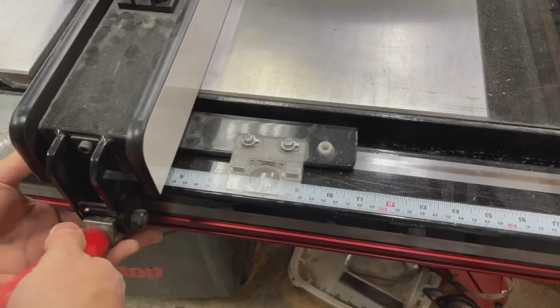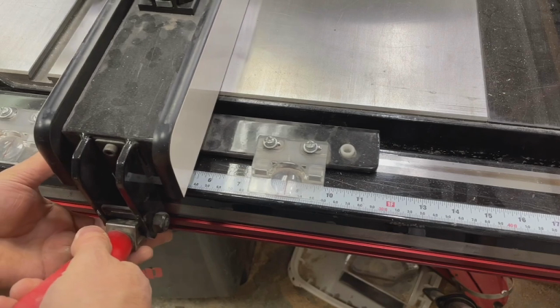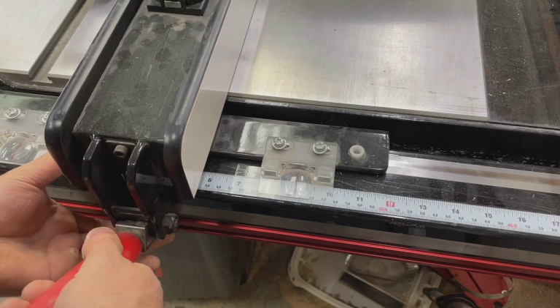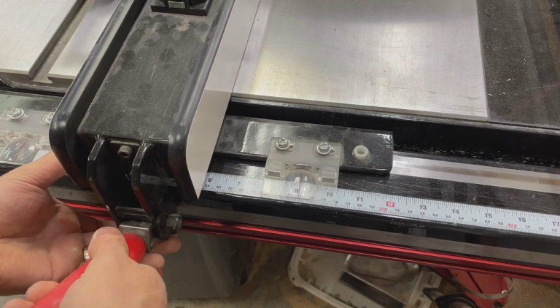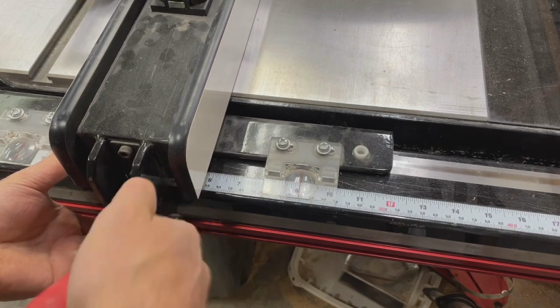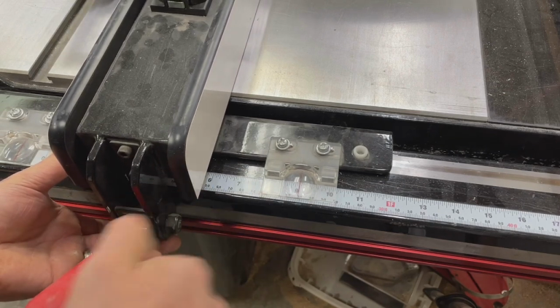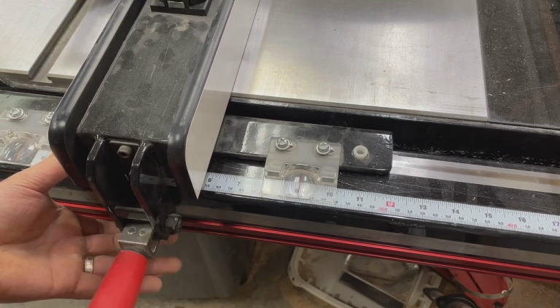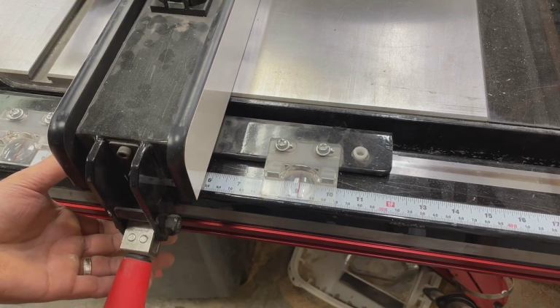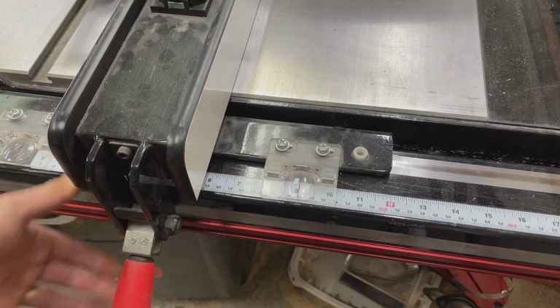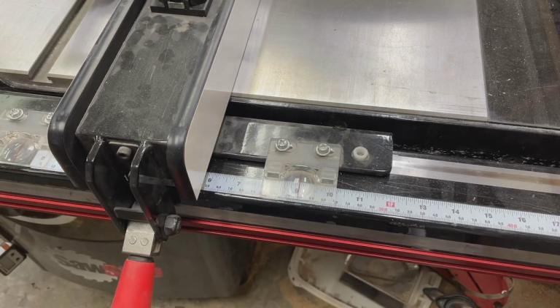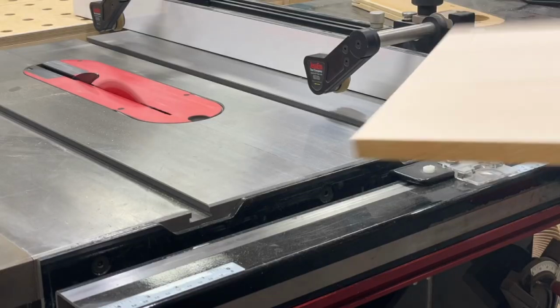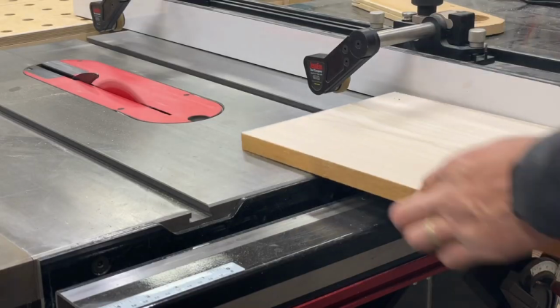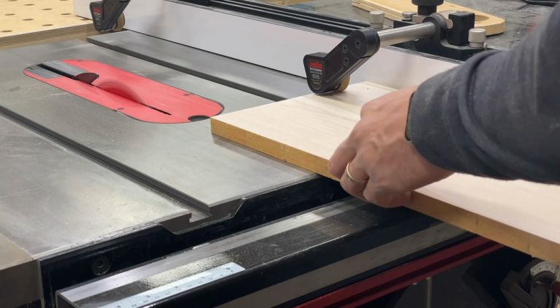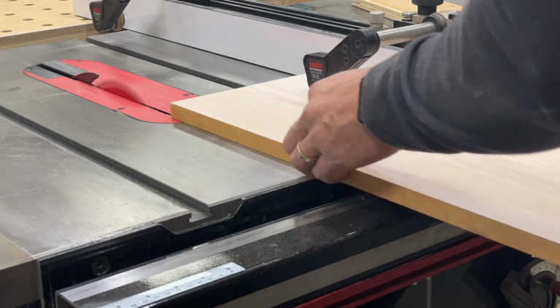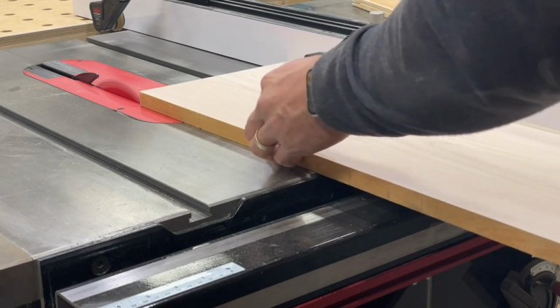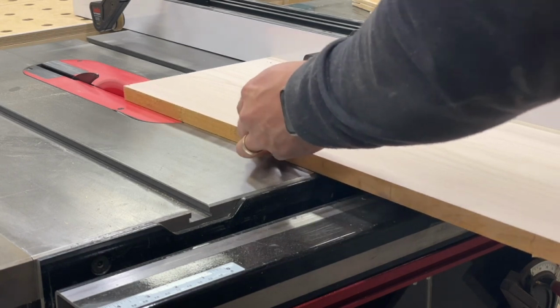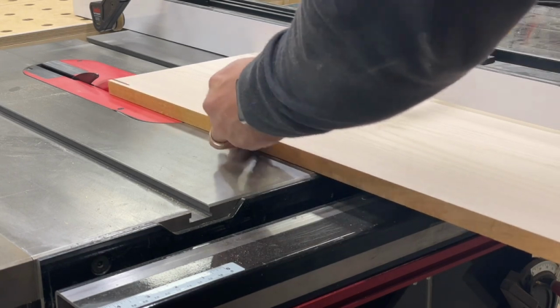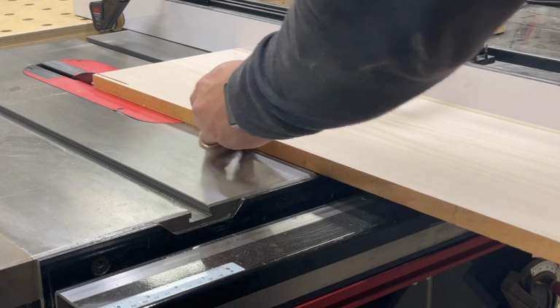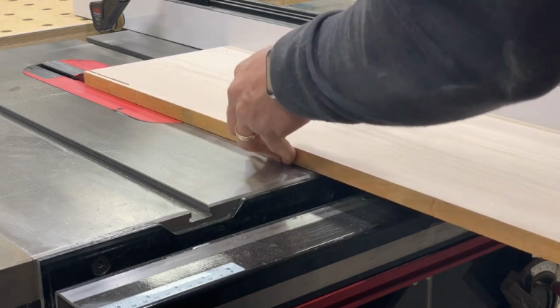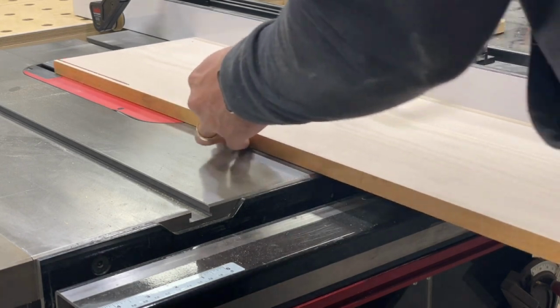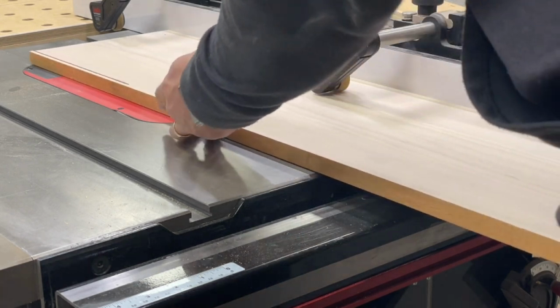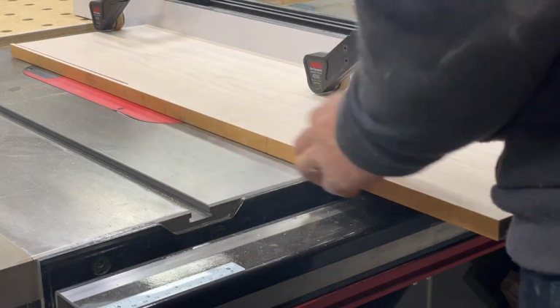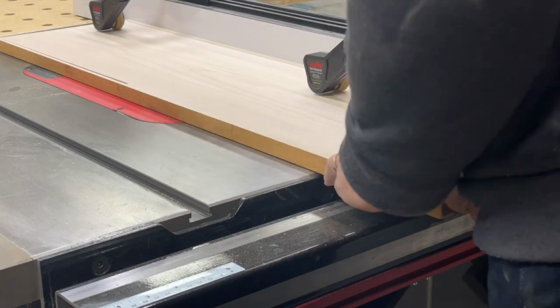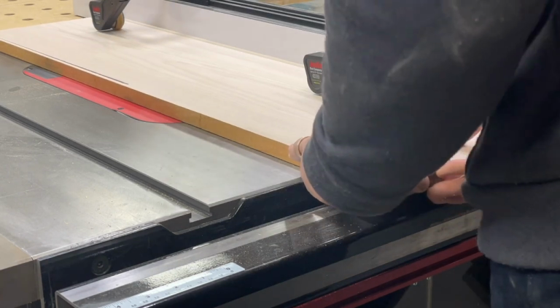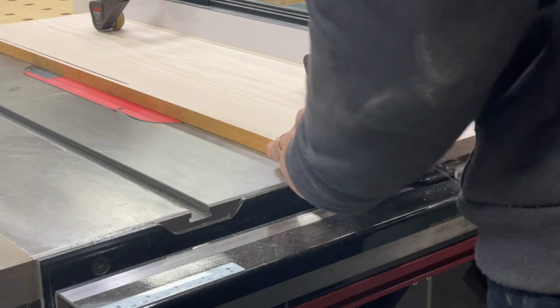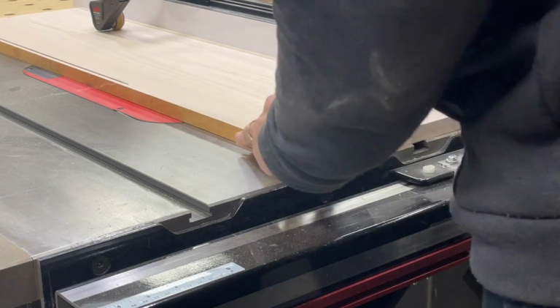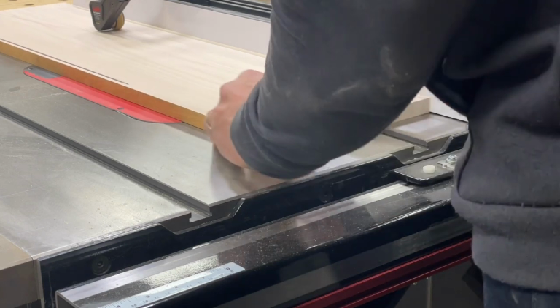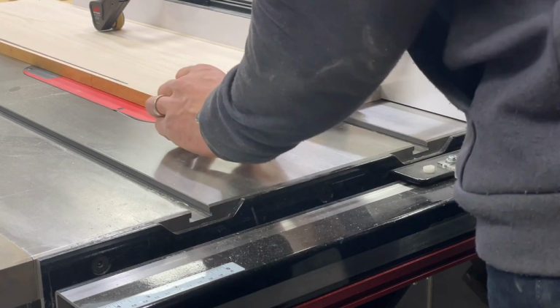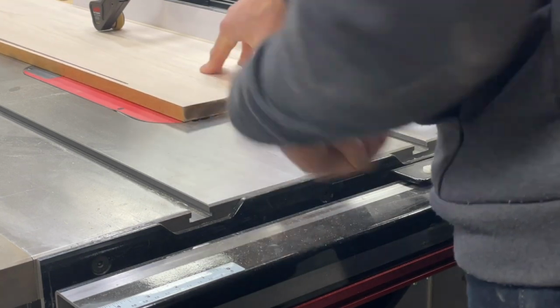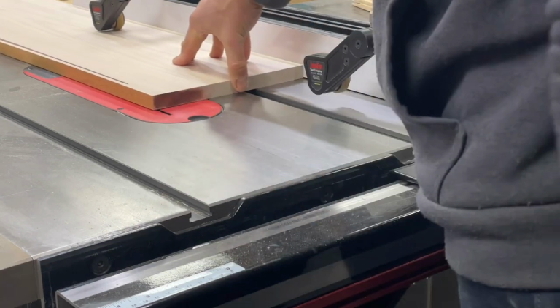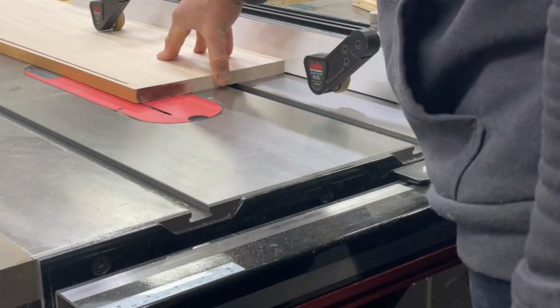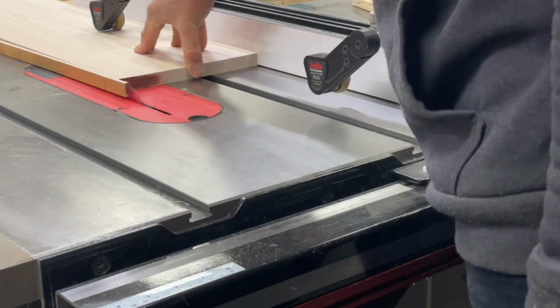Moving over to the table saw, I'm going to be cutting everything to their final widths, starting with the 8-inch width for the backs. It never hurts to mention safety, so please make sure you guys are wearing your safety glasses, hearing protection, and a respirator in situations where you think that's necessary.